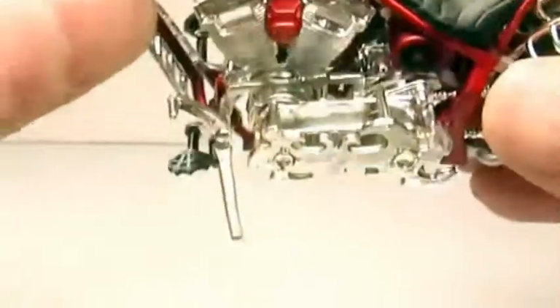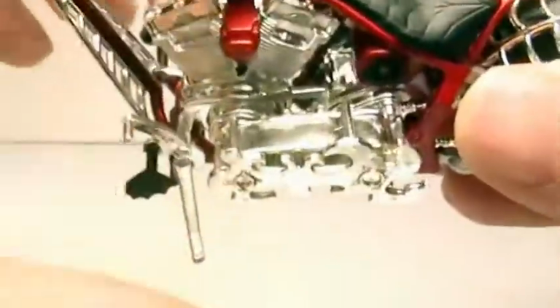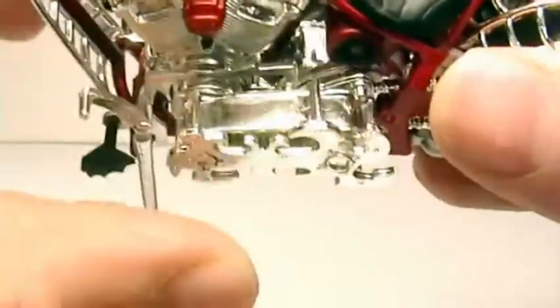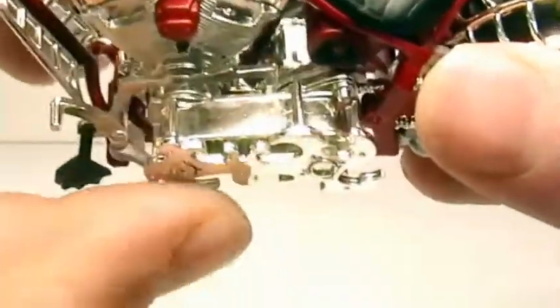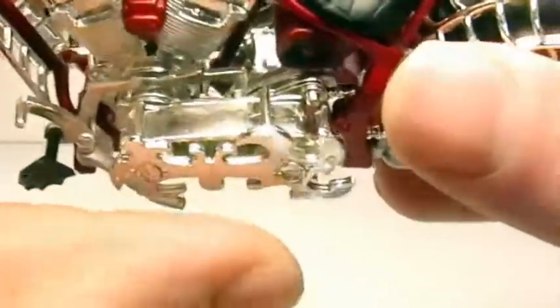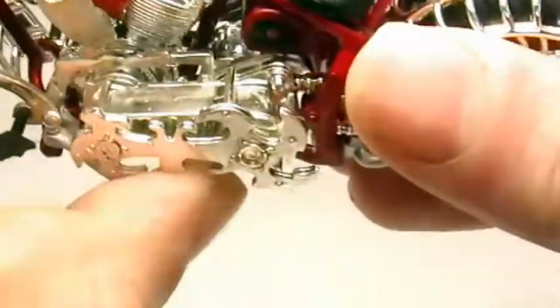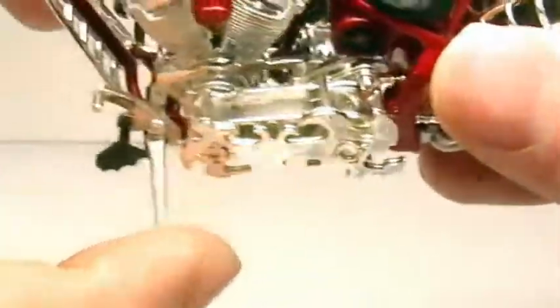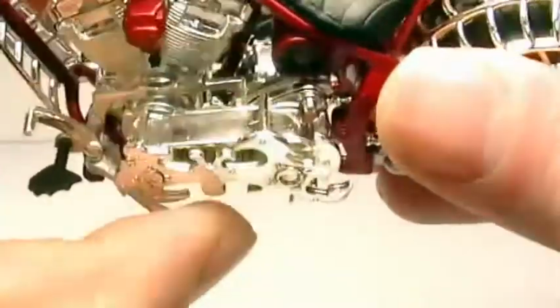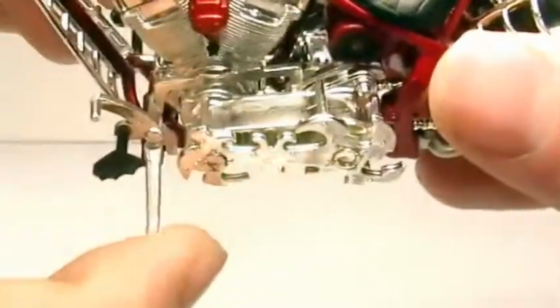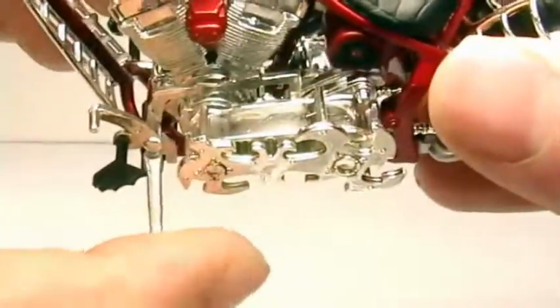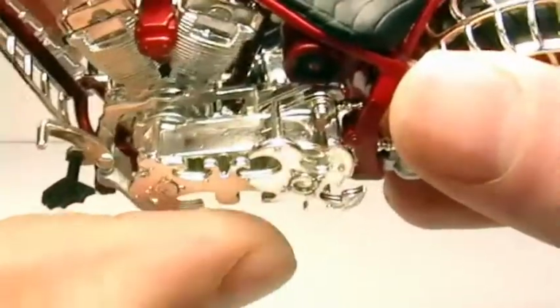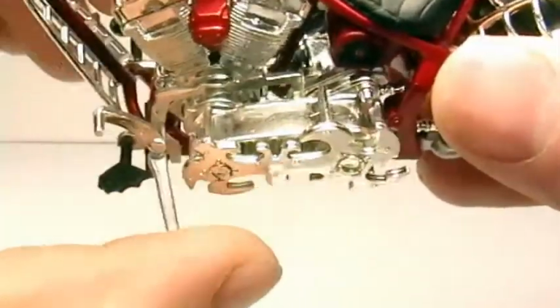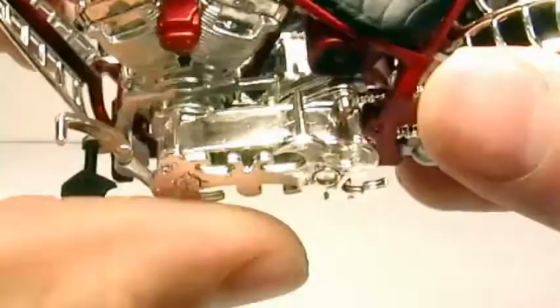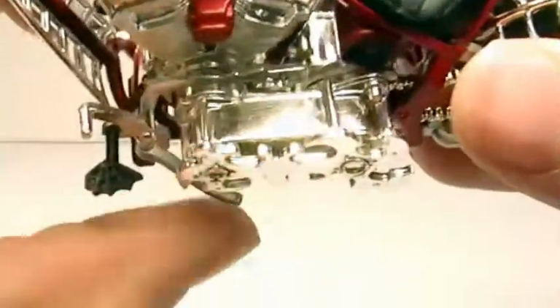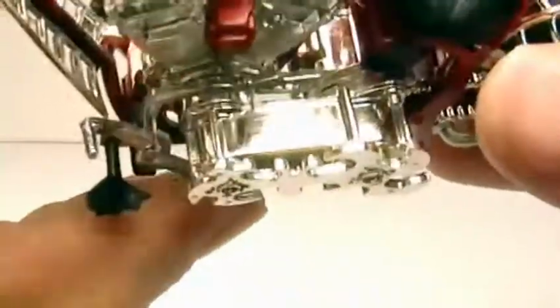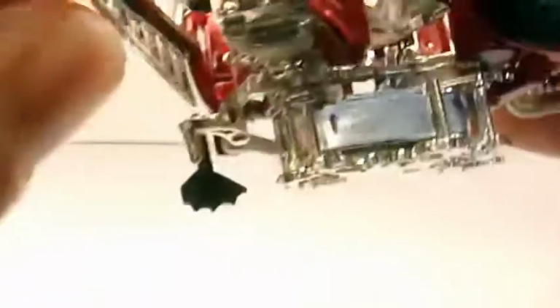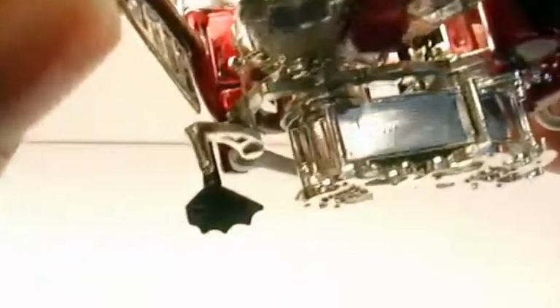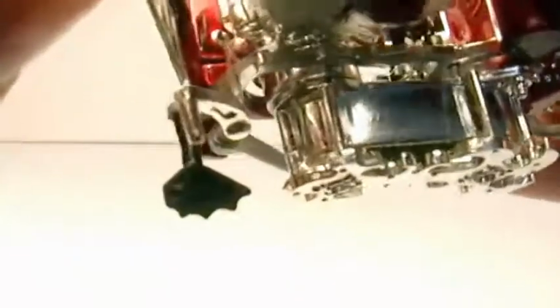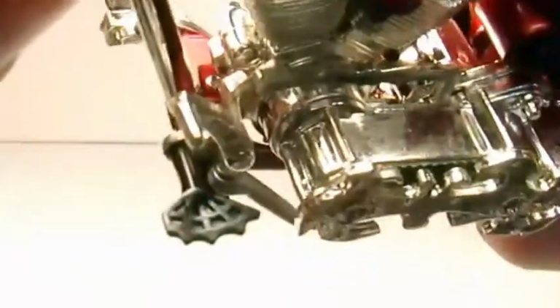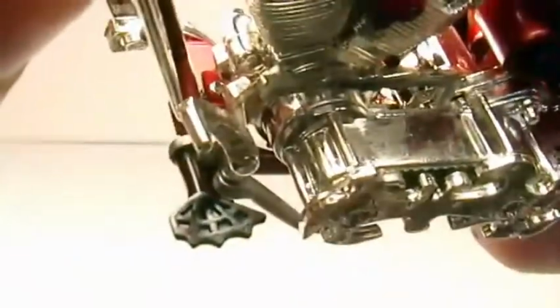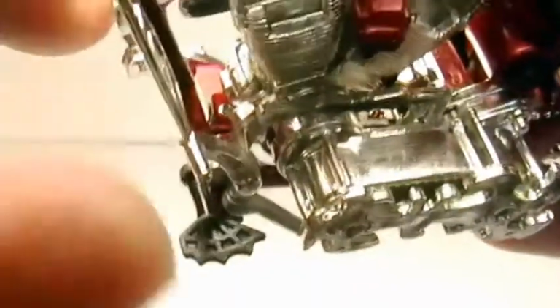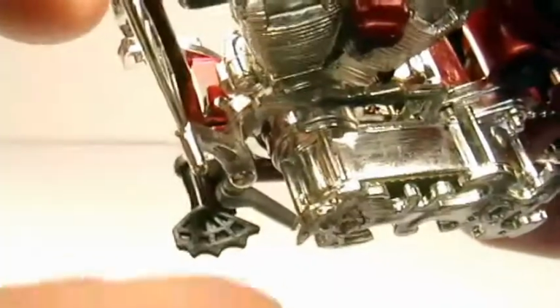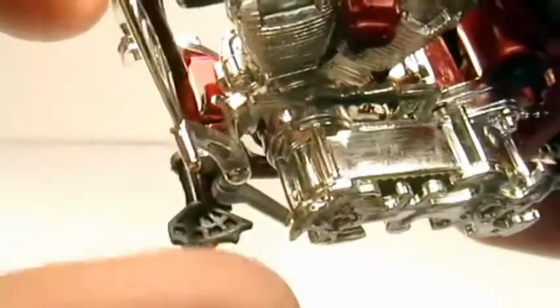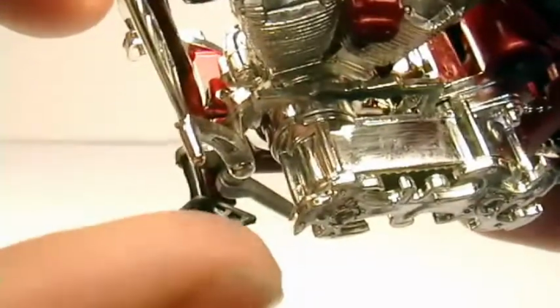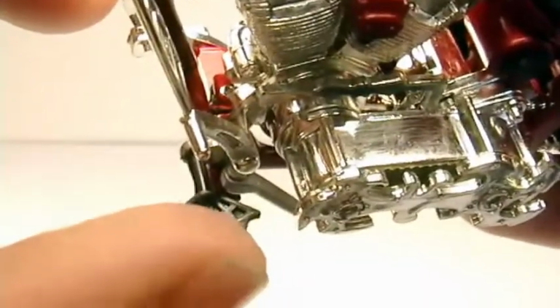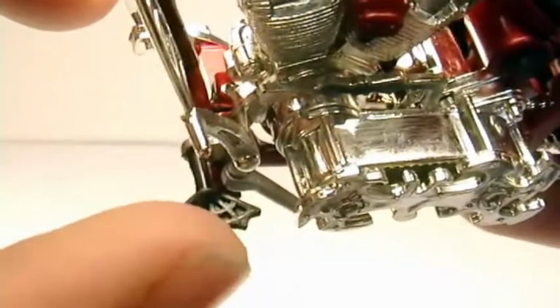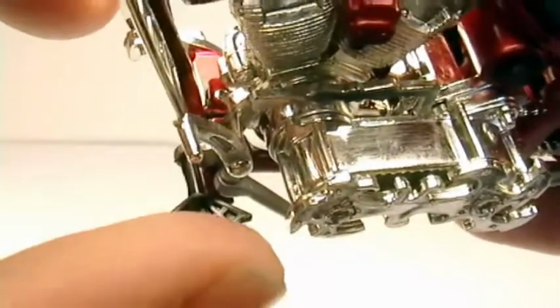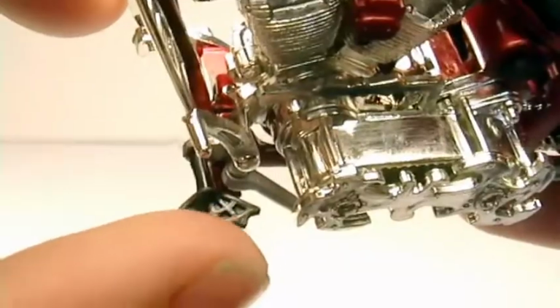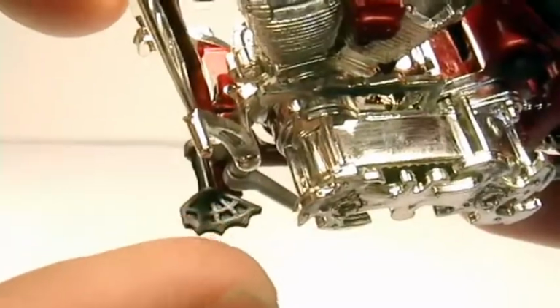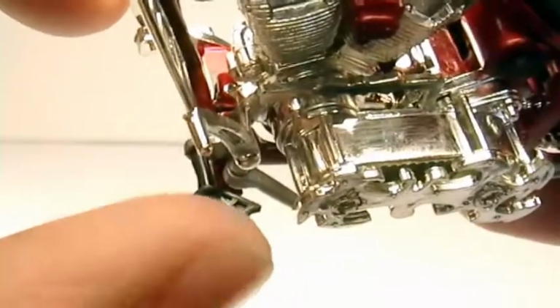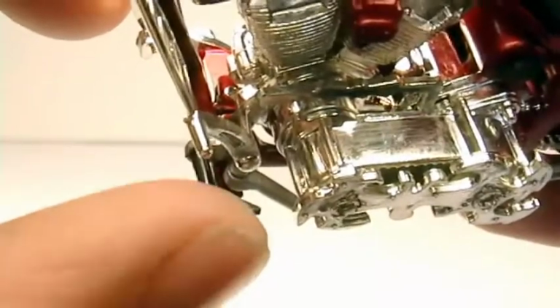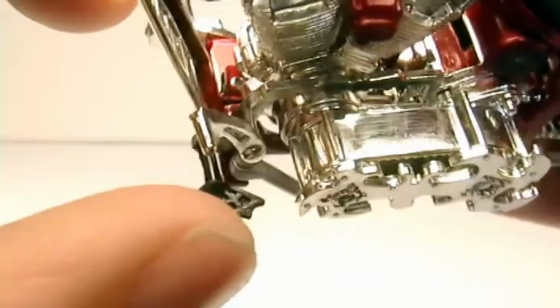It has a moving kickstand. Here's the foot controls where your foot rests.